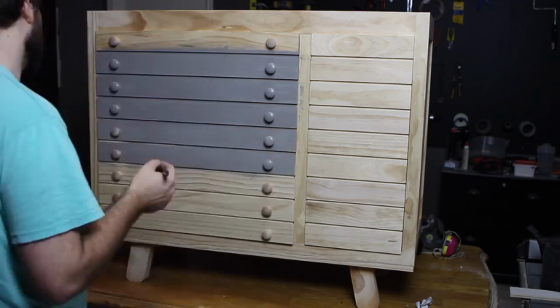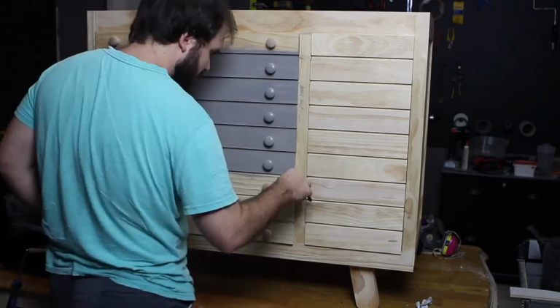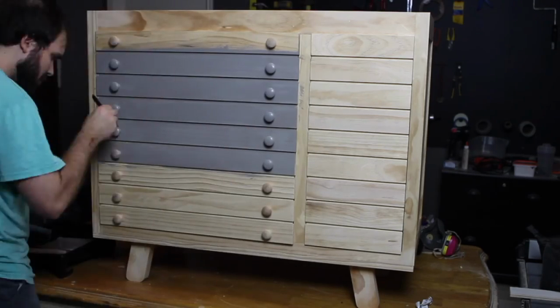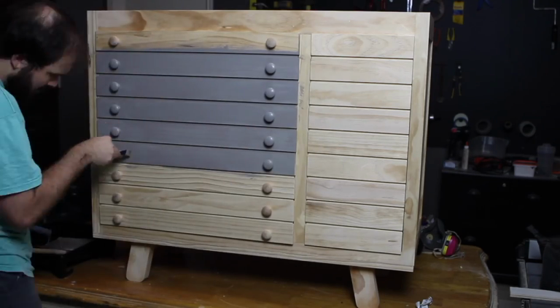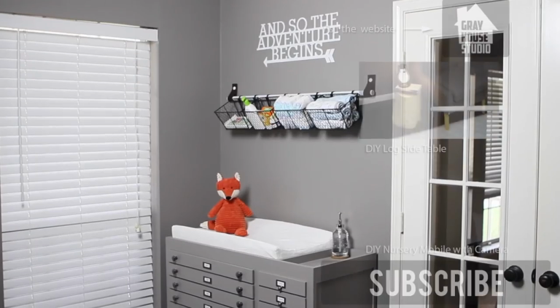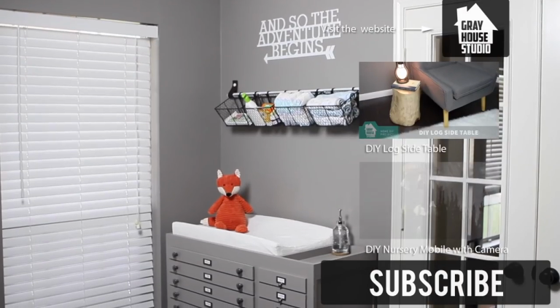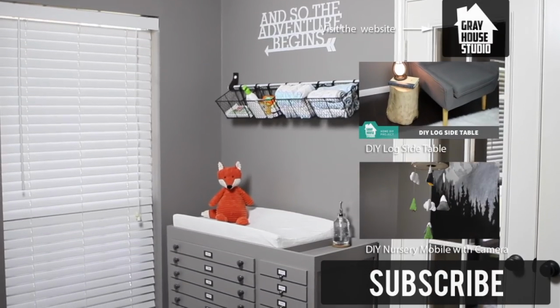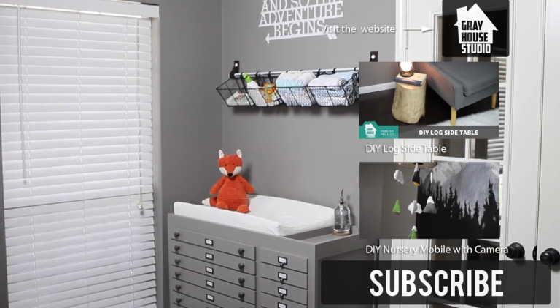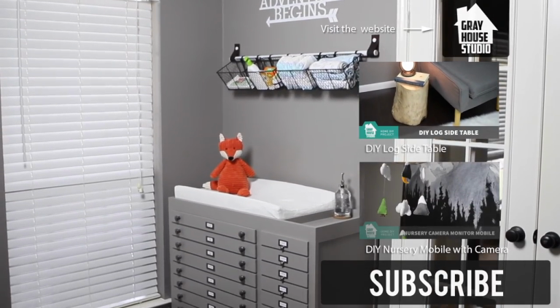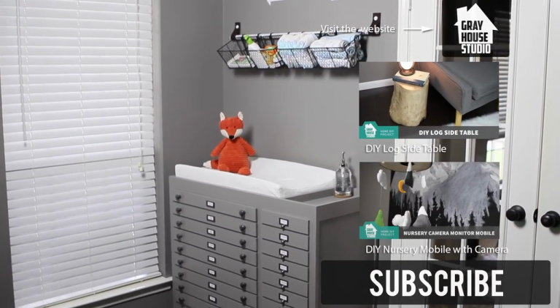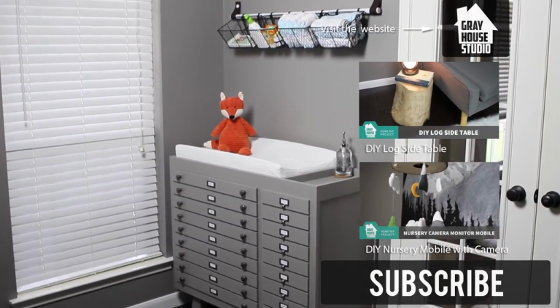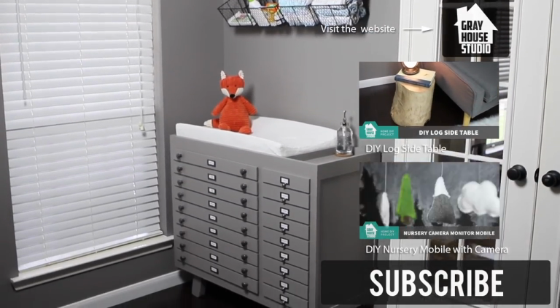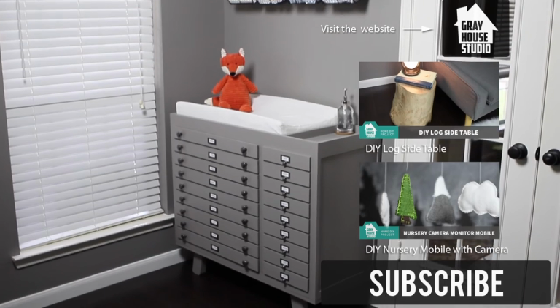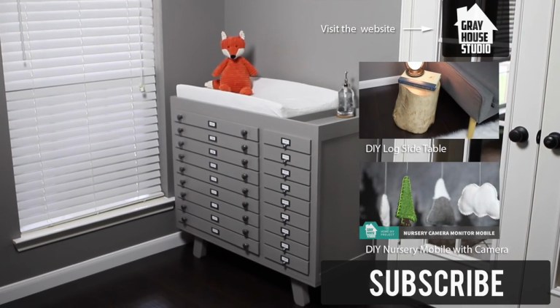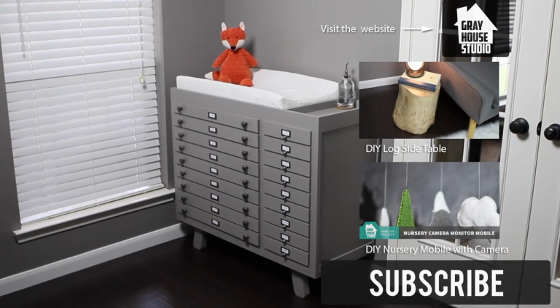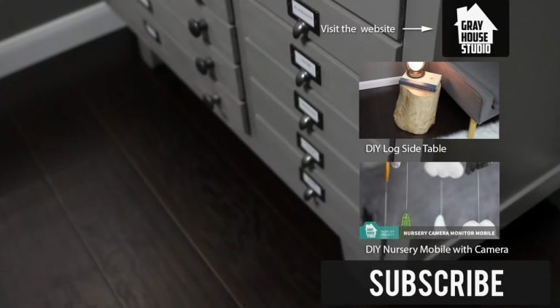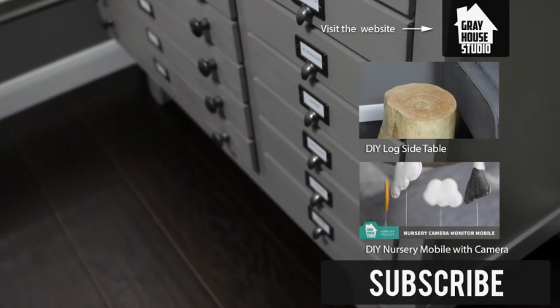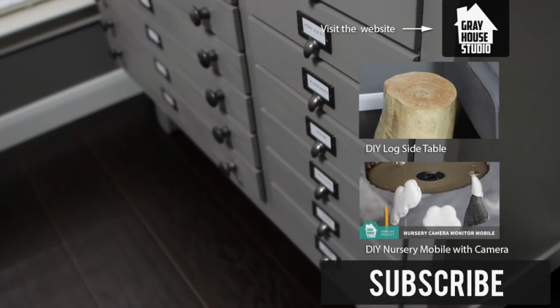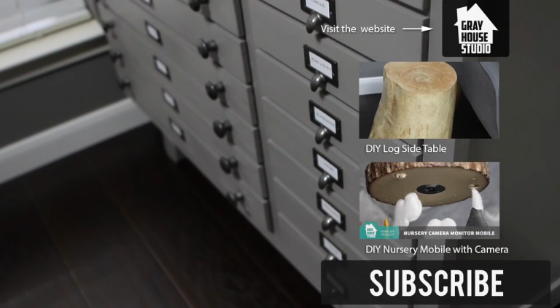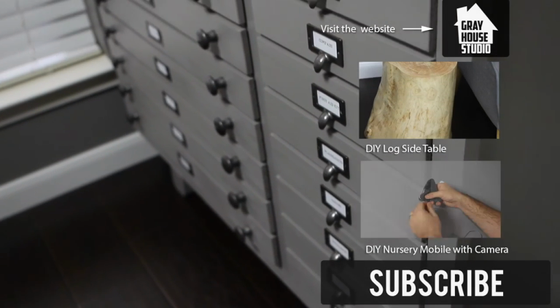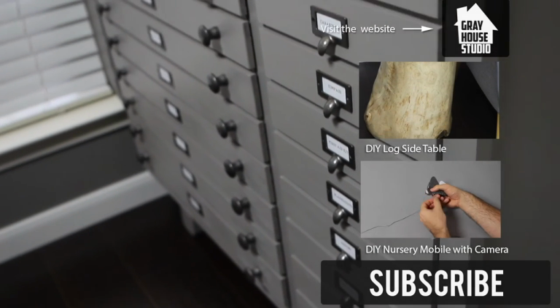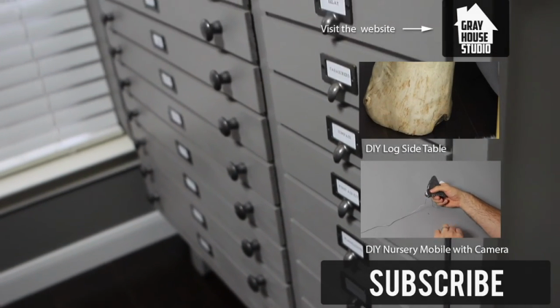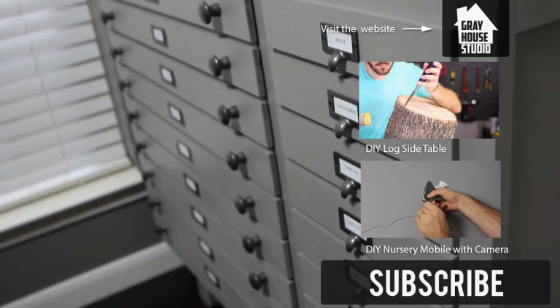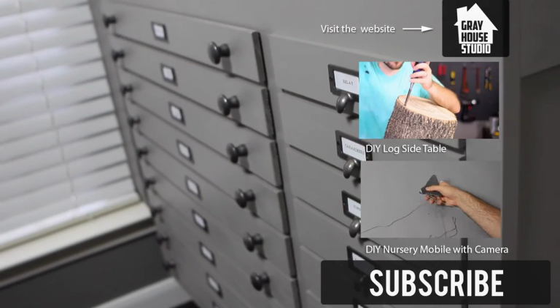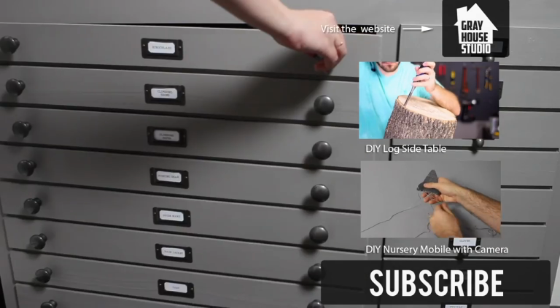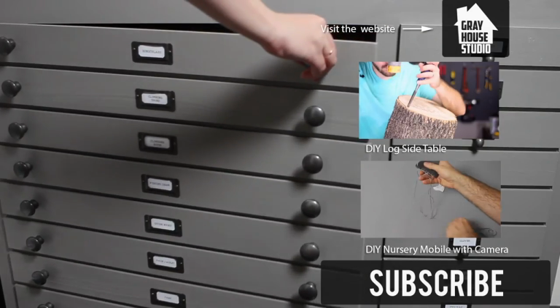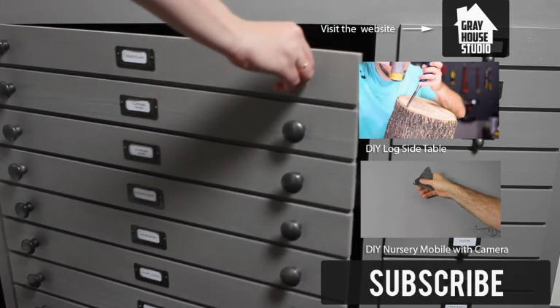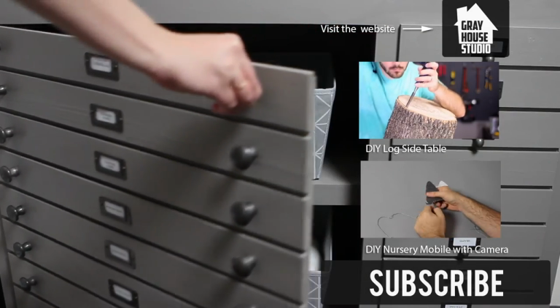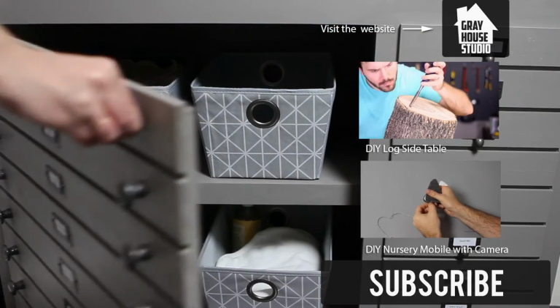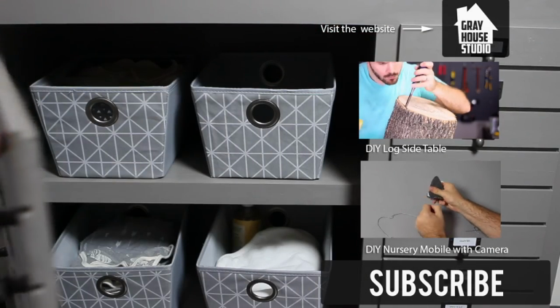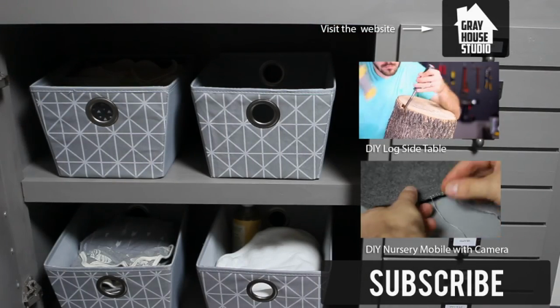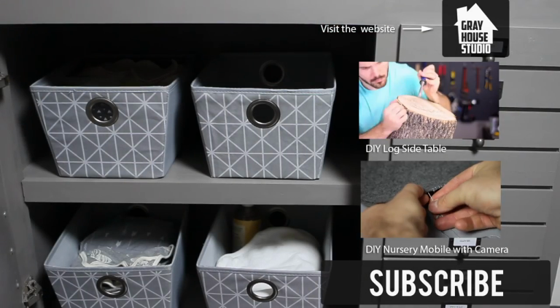If you have any questions about this changing table build, be sure to leave them in our comments section below. If you found this video helpful, click the like button below to let us know. And as always, don't forget to subscribe to our YouTube channel and check out StudioGreyHouse.com for more details on this build.